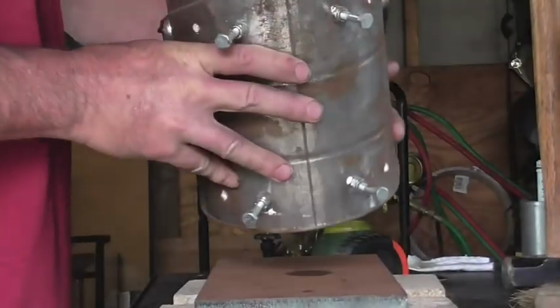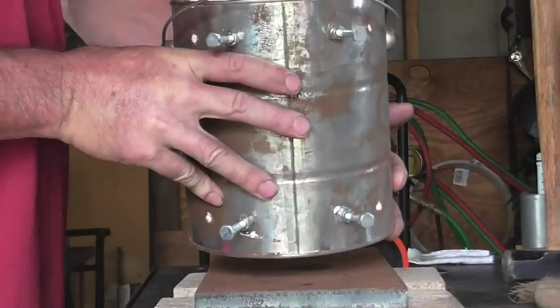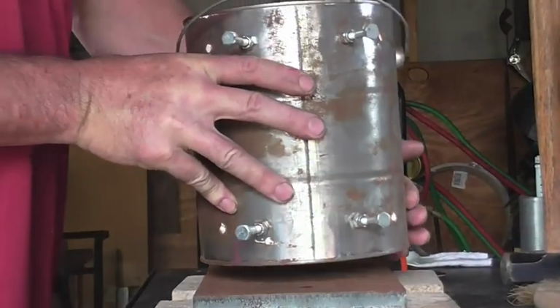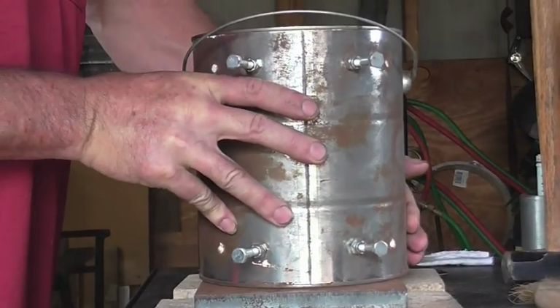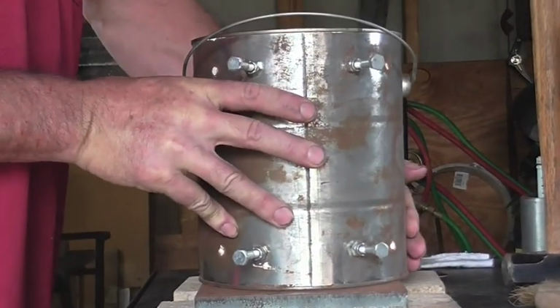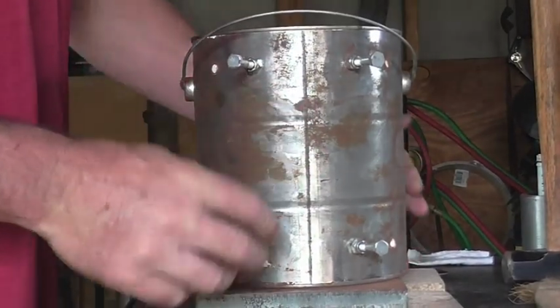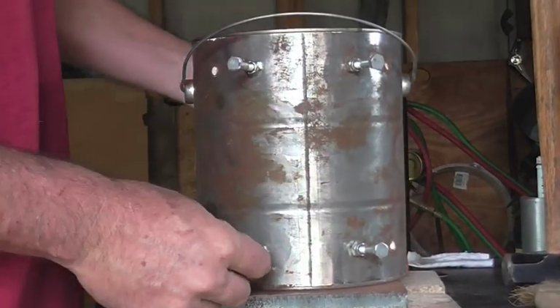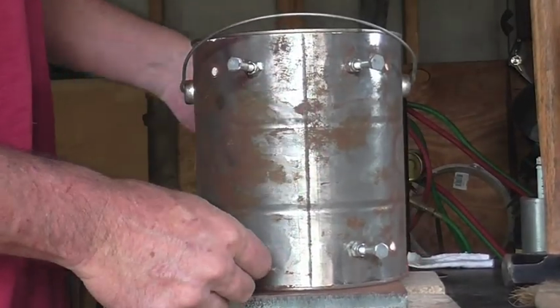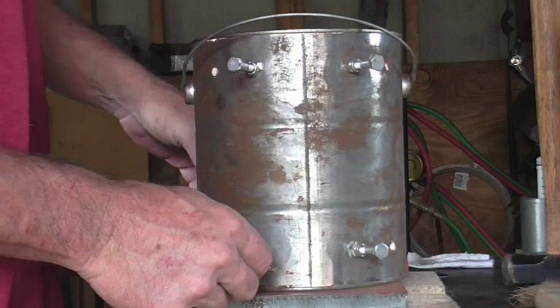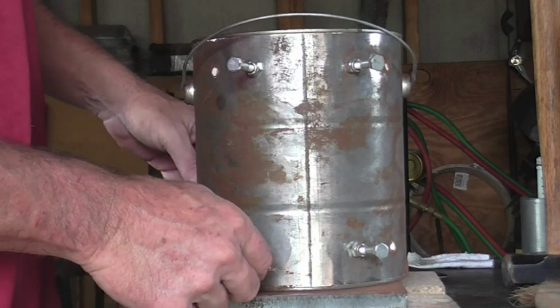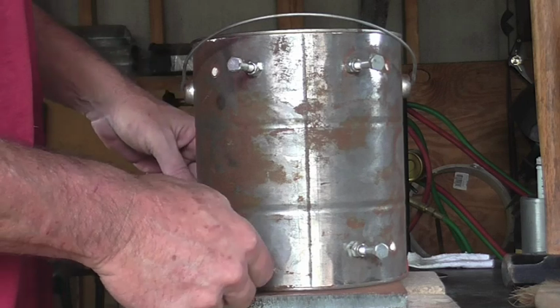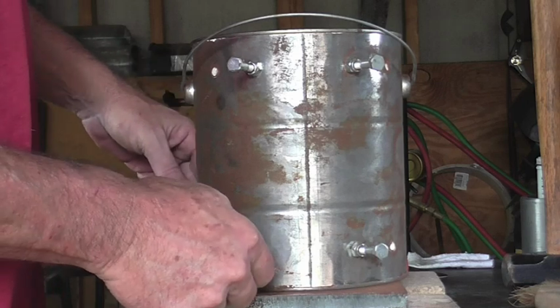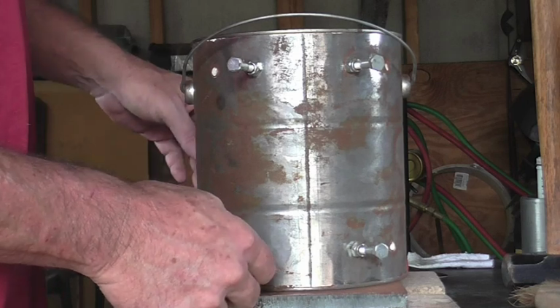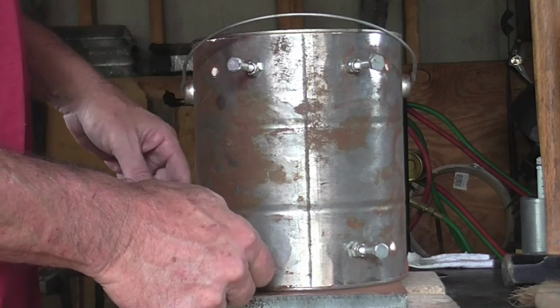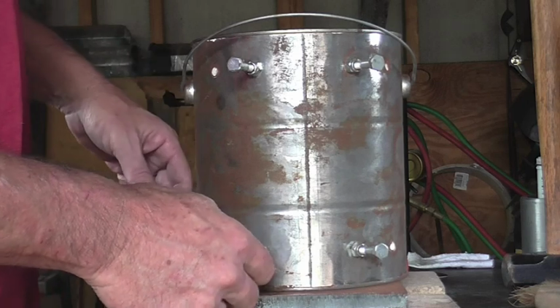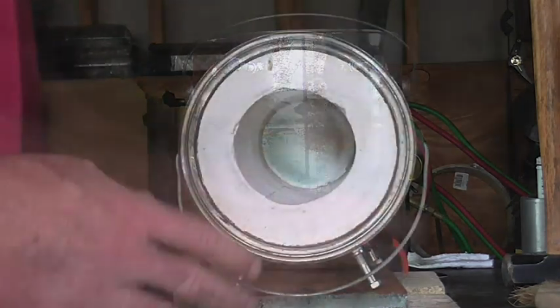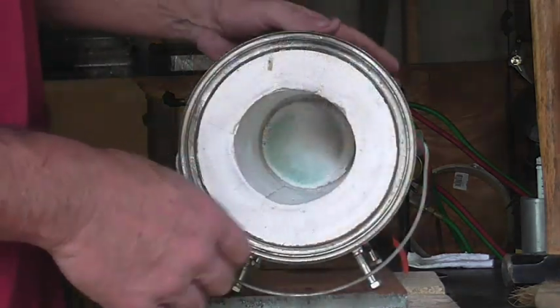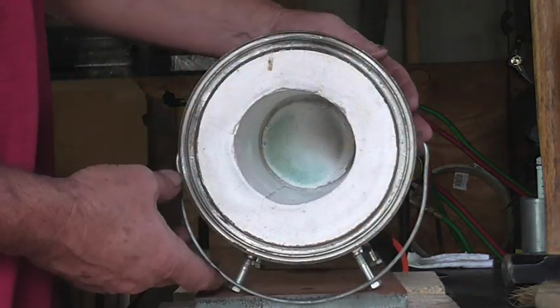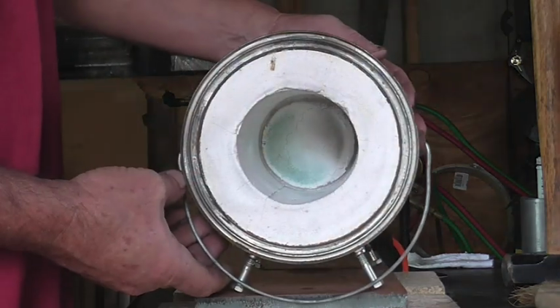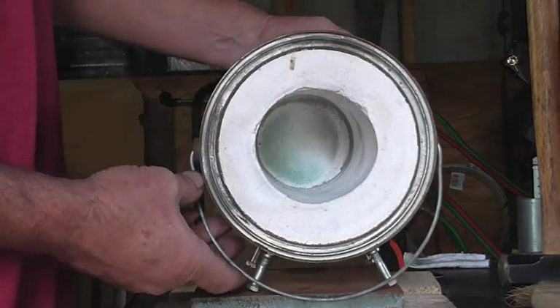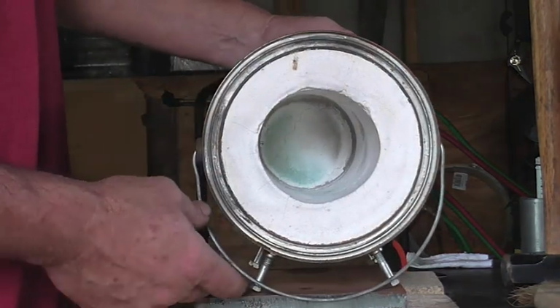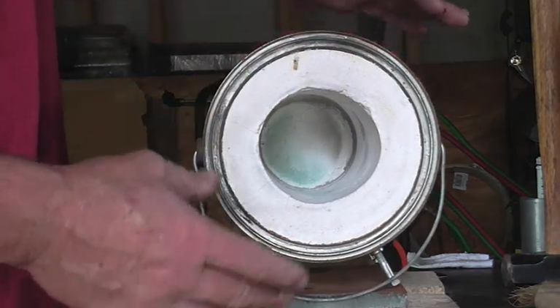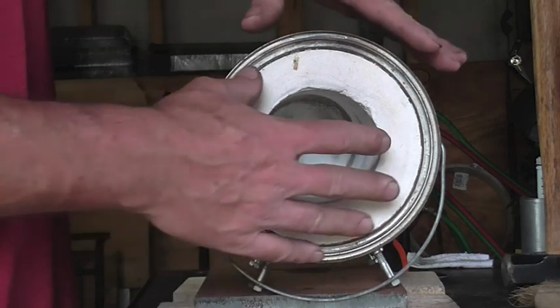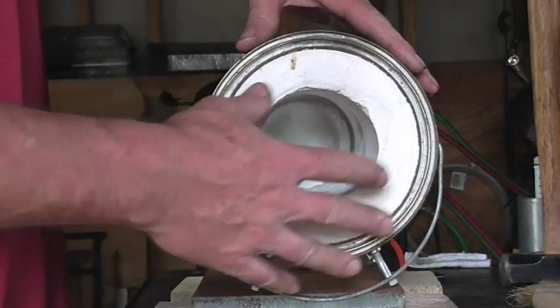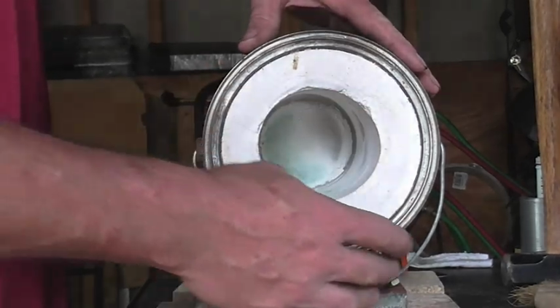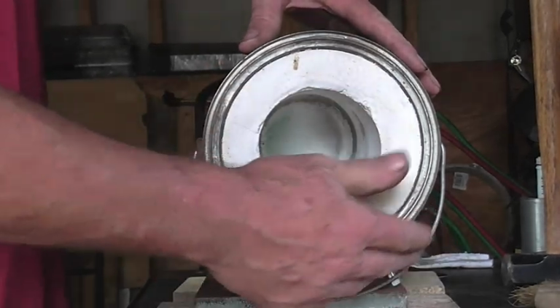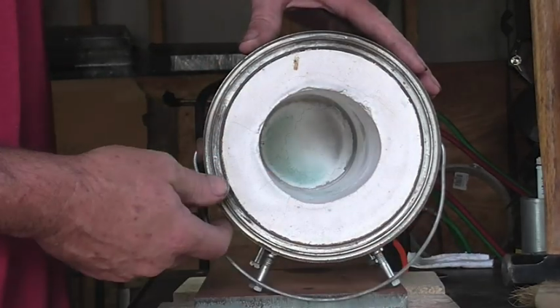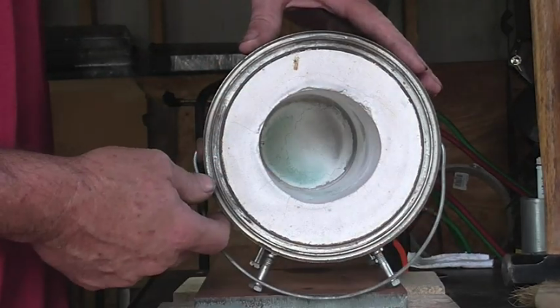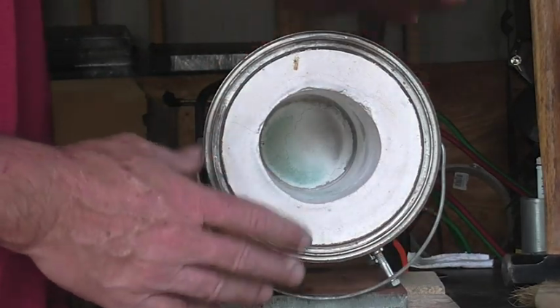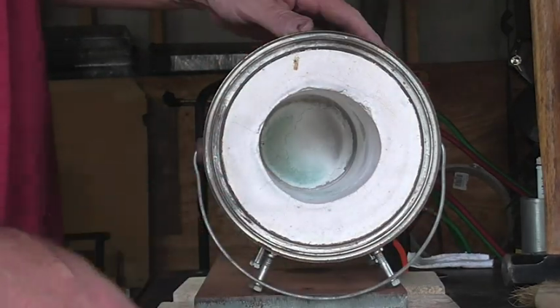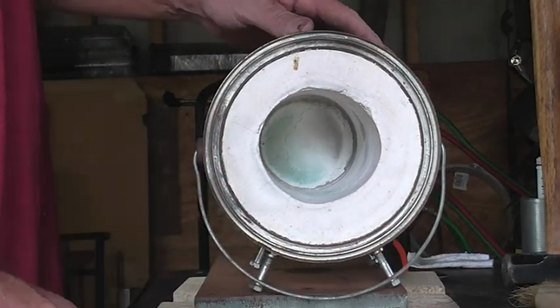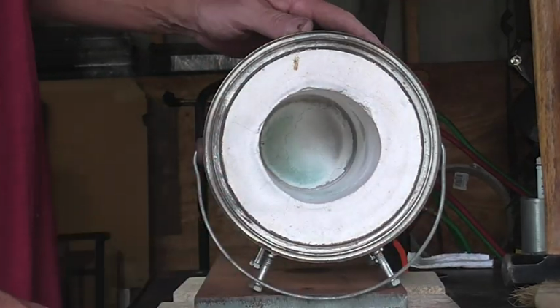The feet were made just using some nuts and bolts, and you do that before you put in the refractory, so the refractory will set up around the bolts and keep them nice and secure.